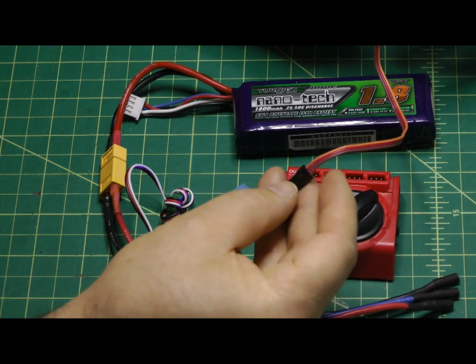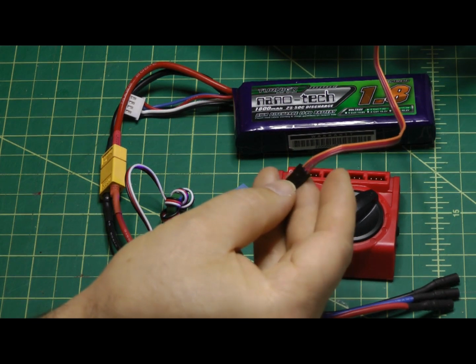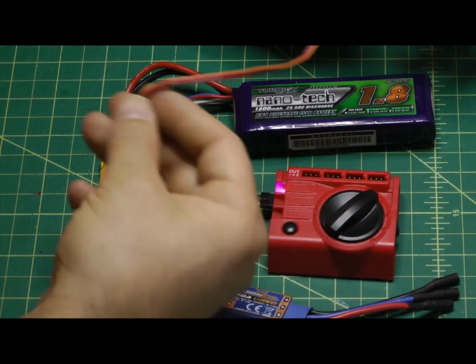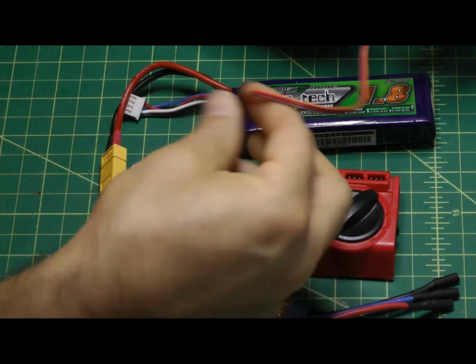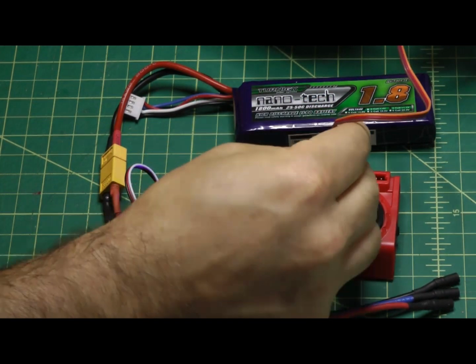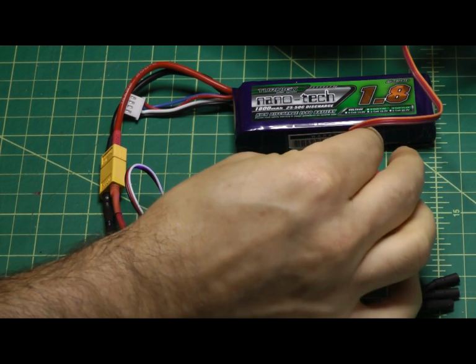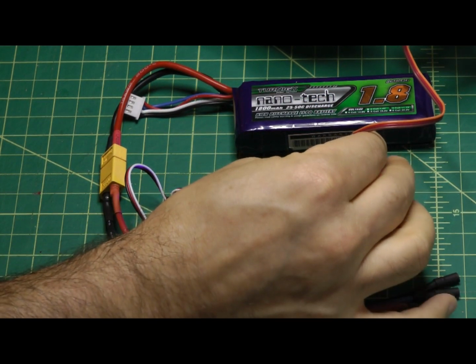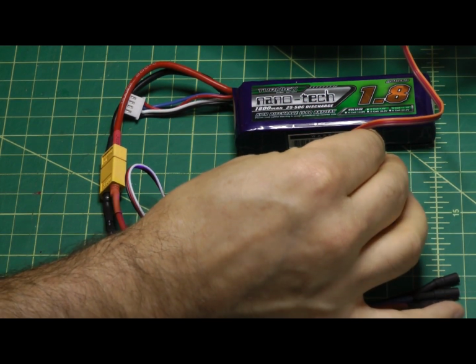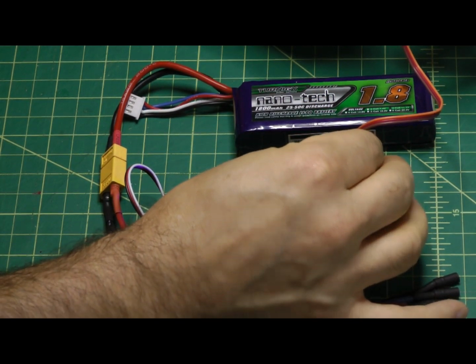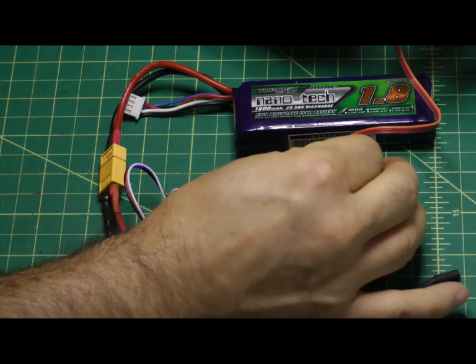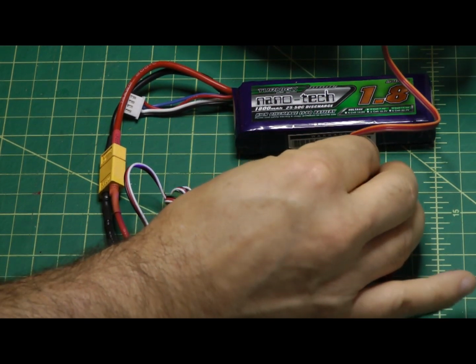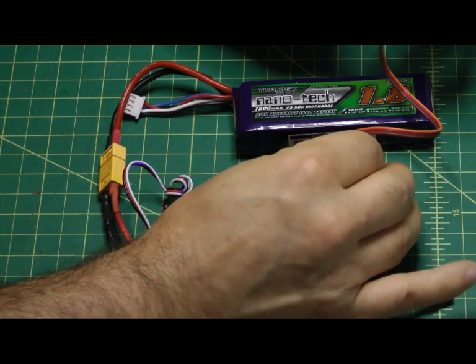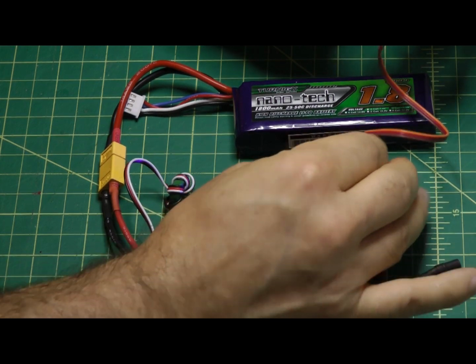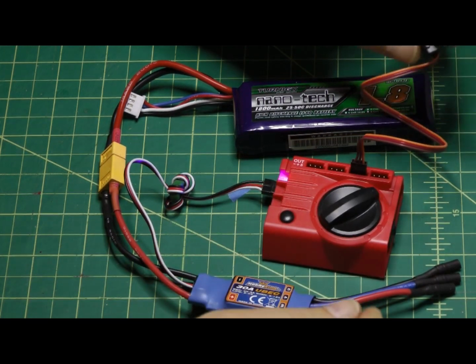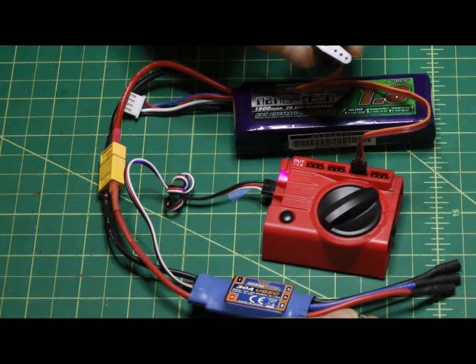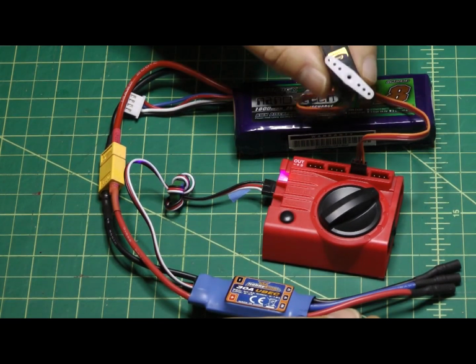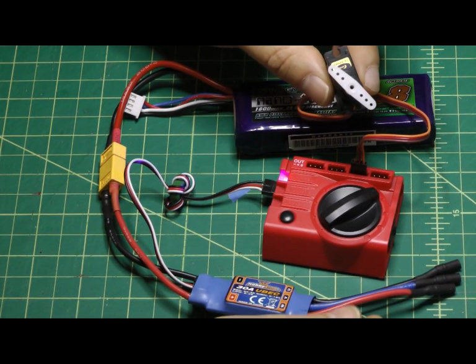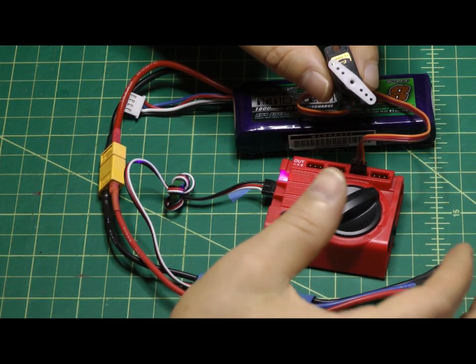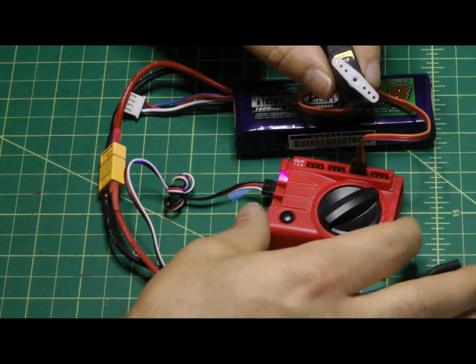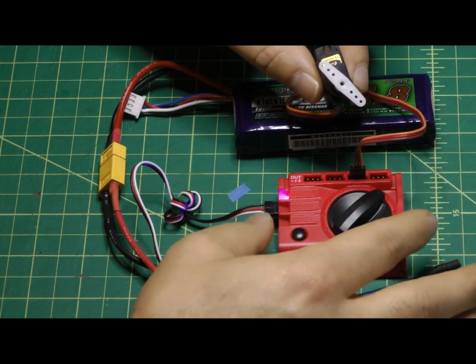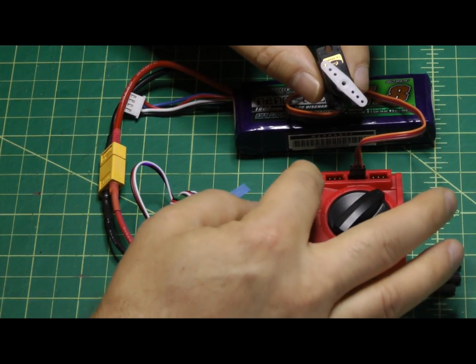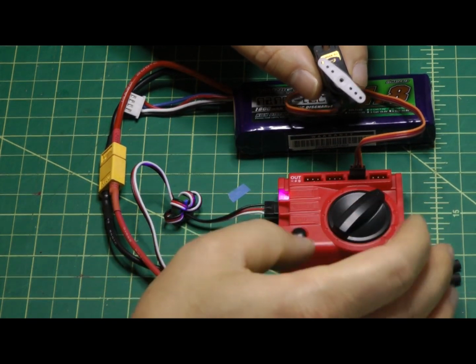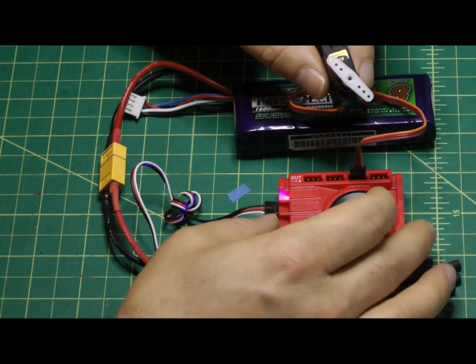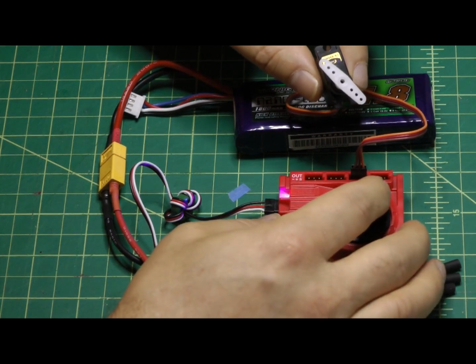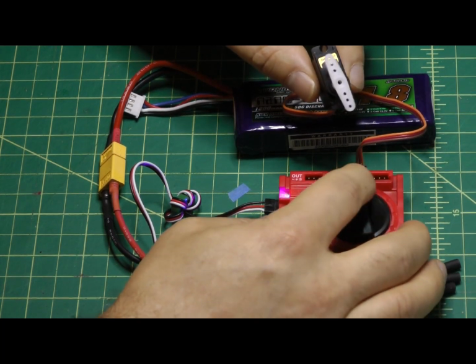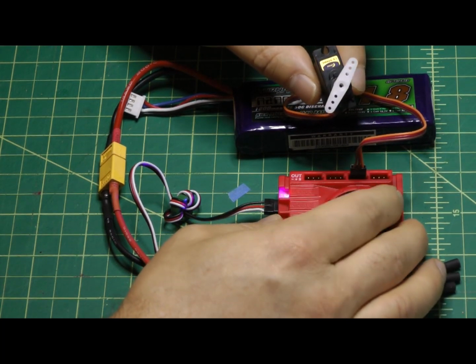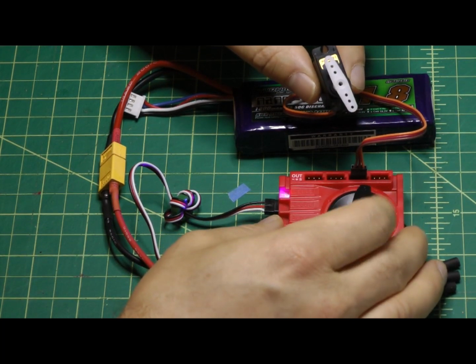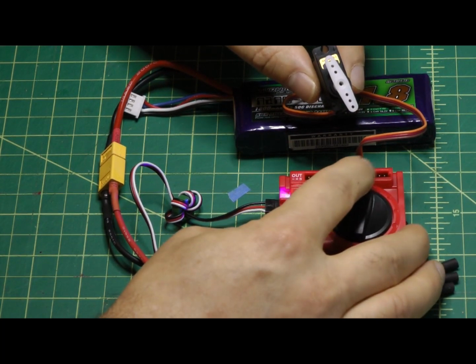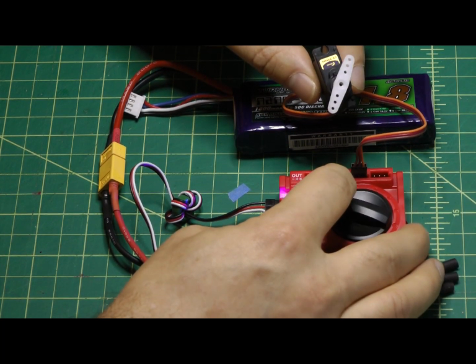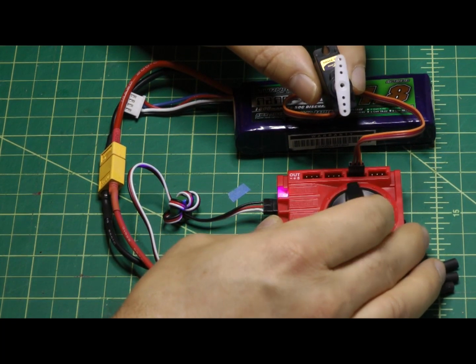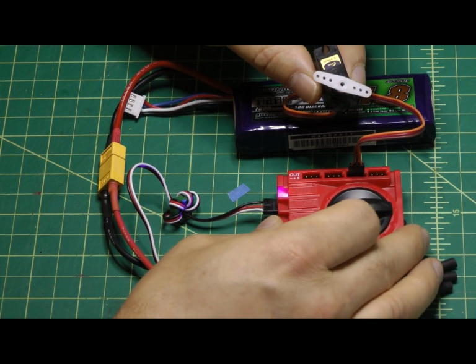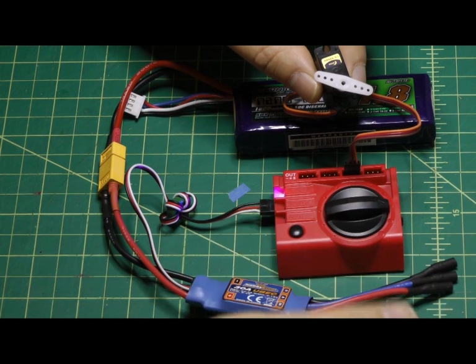Now we can safely plug a servo into any one of the output leads. Note that the output leads are wired negative, positive, signal — so just line it up, and it doesn't matter which output you use. When first powered up, it defaults to manual mode, which means you can spin the knob and set the direction of your servo.